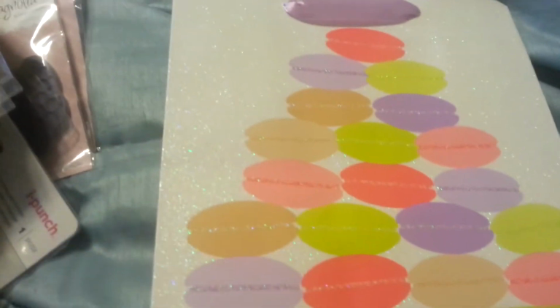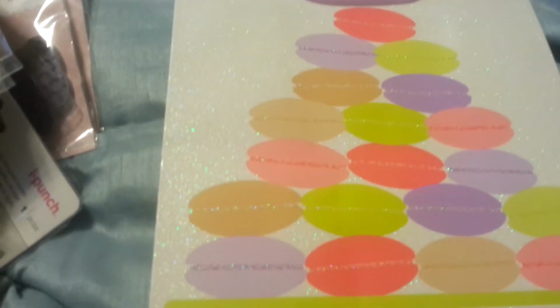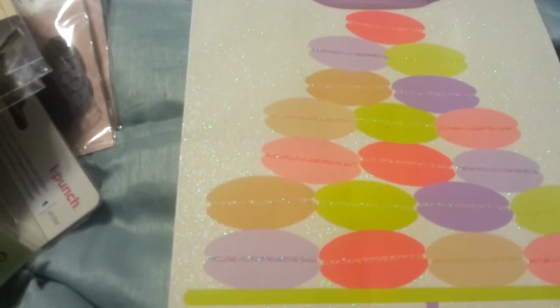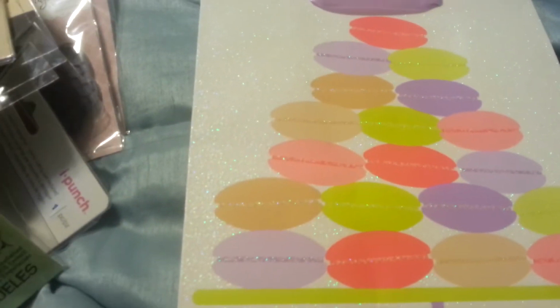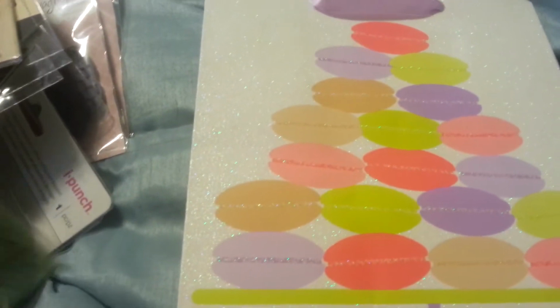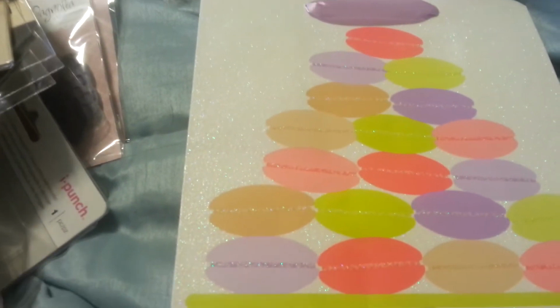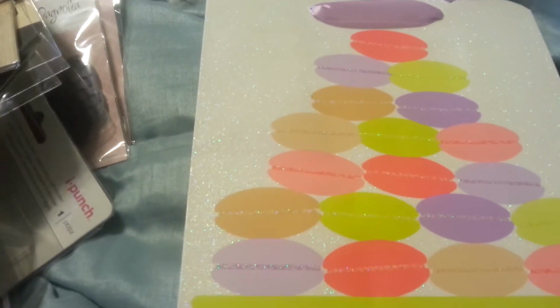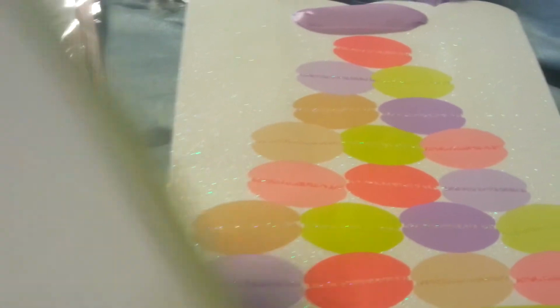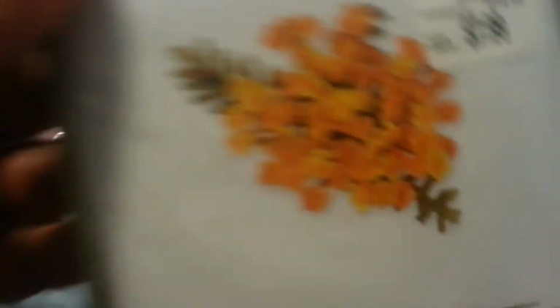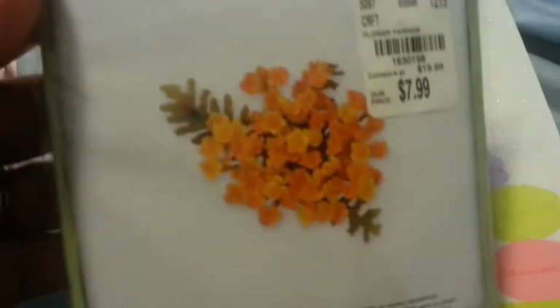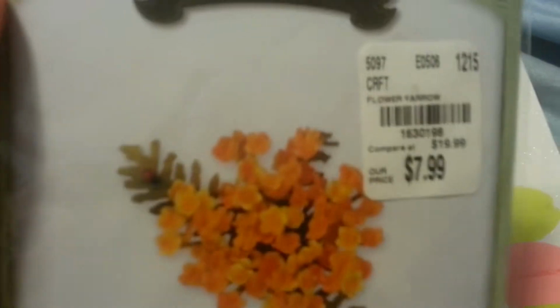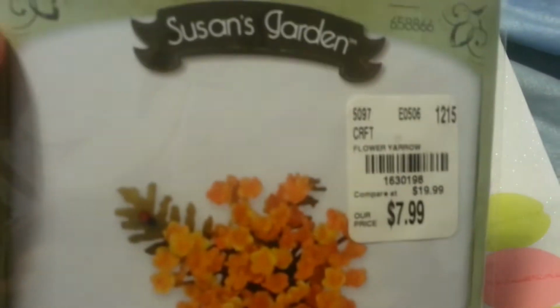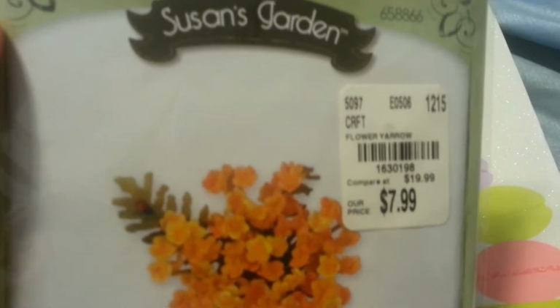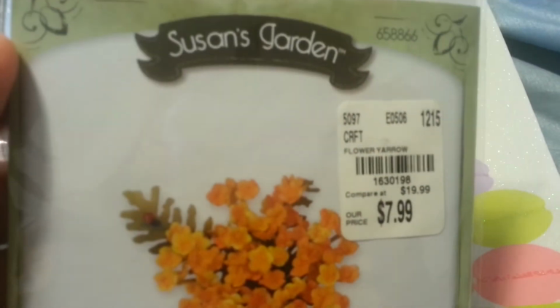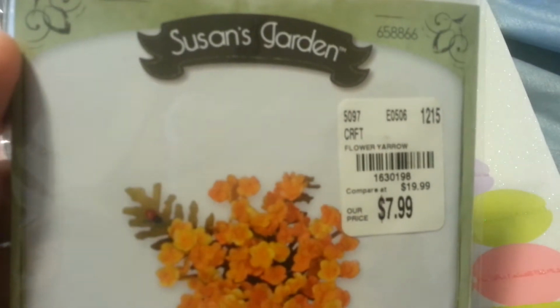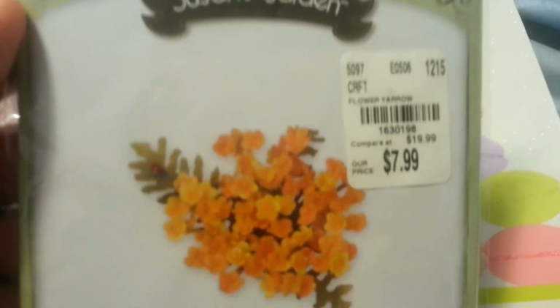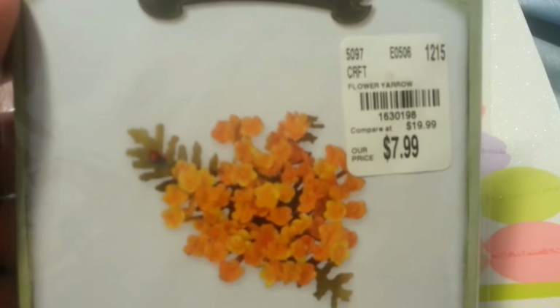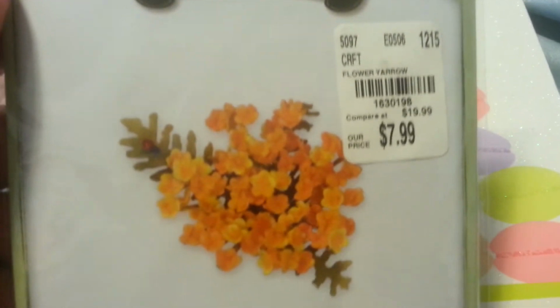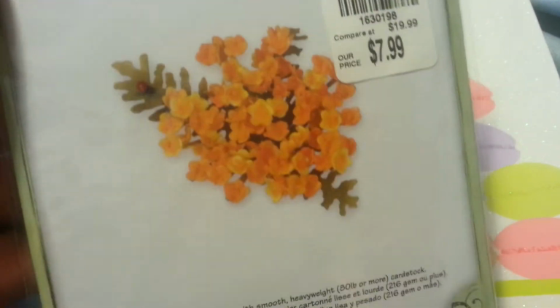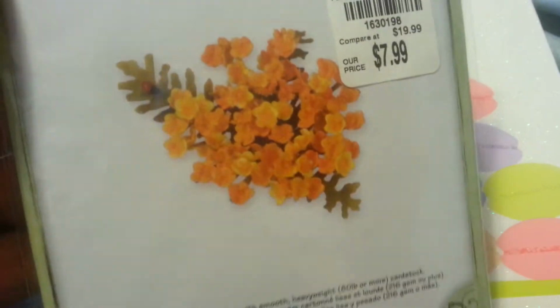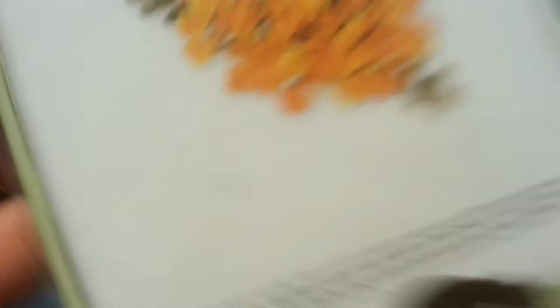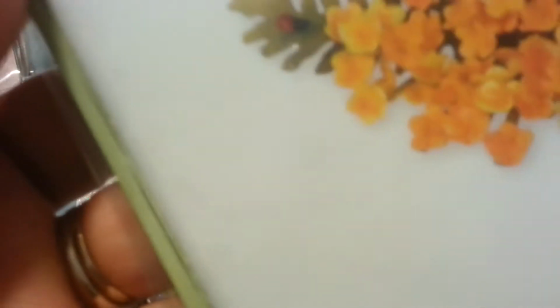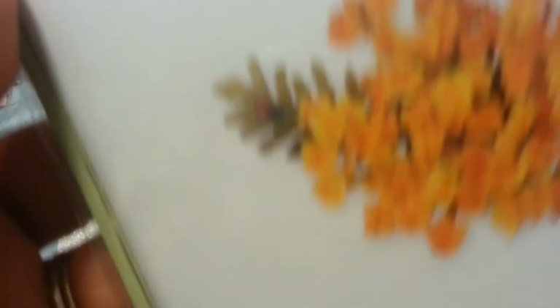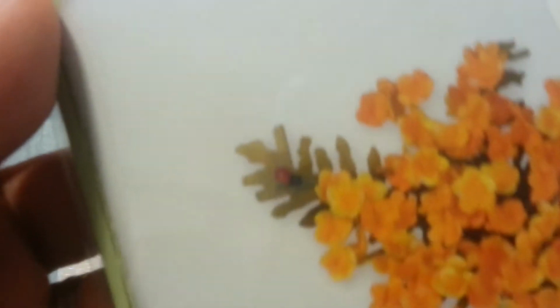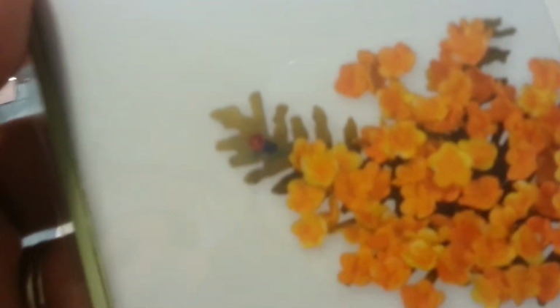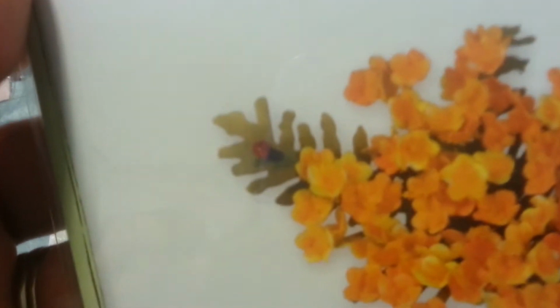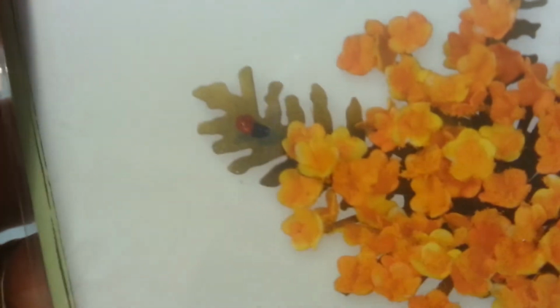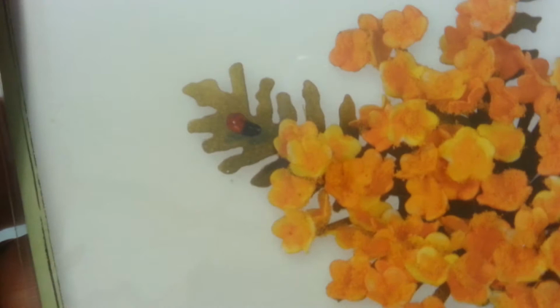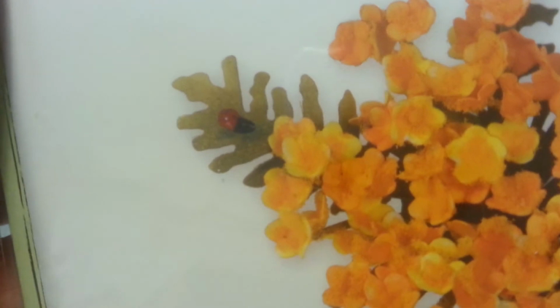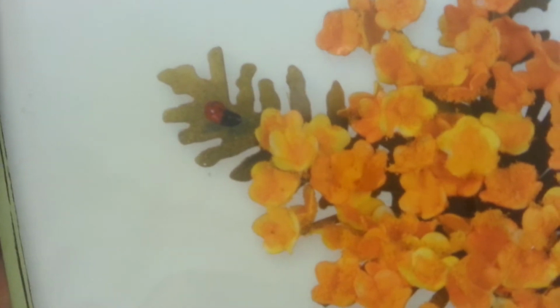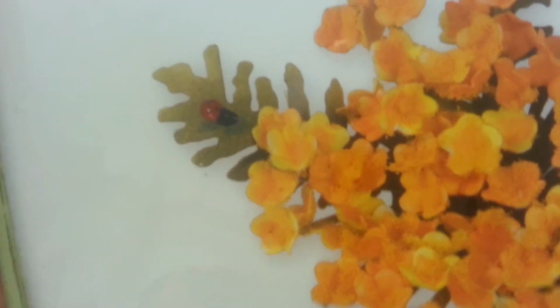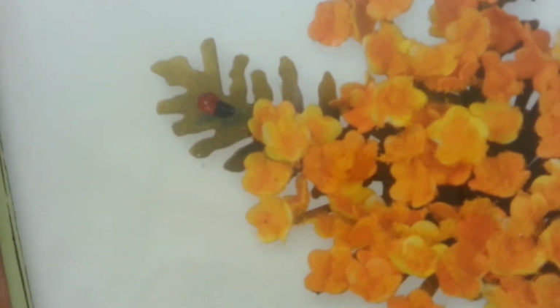I'll go ahead and just kind of quick share what I got. I got these from Susan's Garden, $7.99. I thought these were really, really cute little flowers.